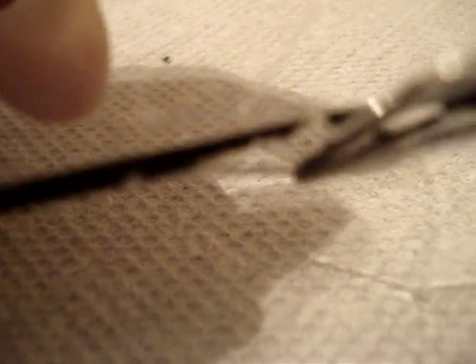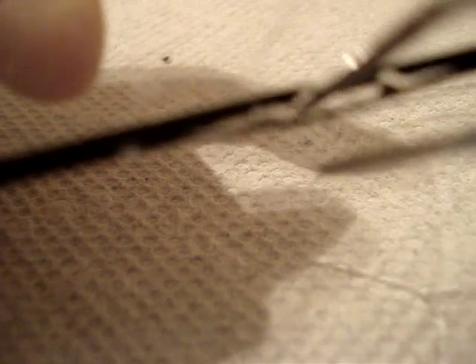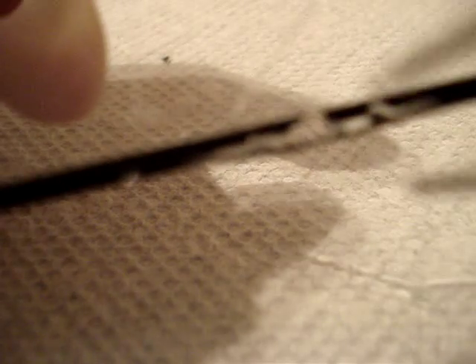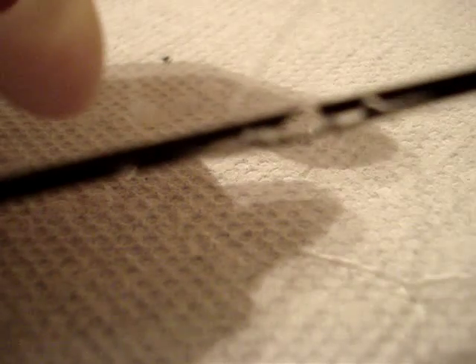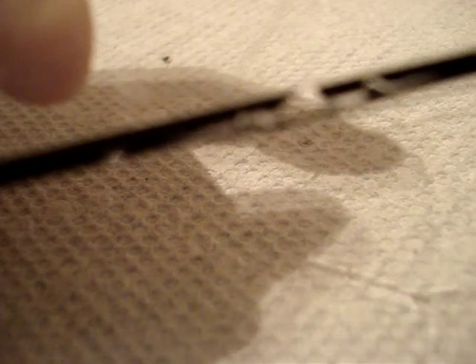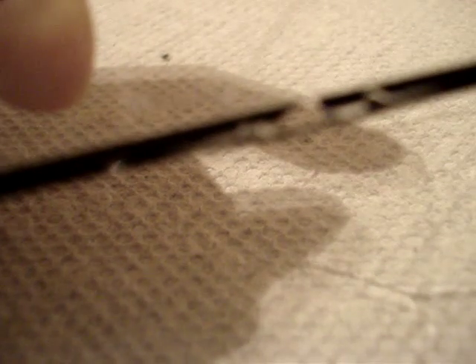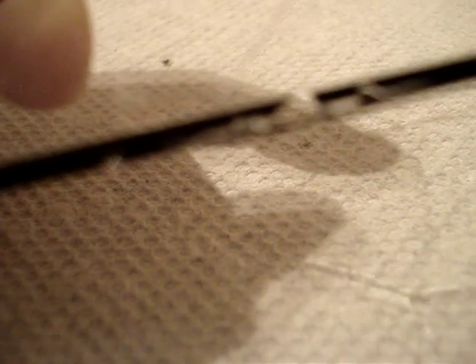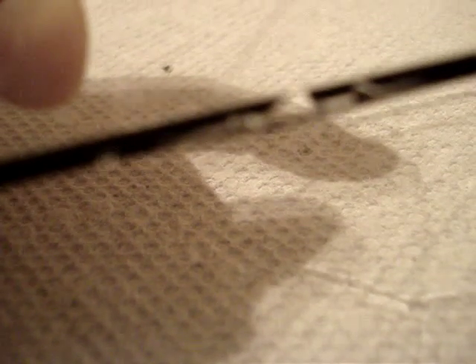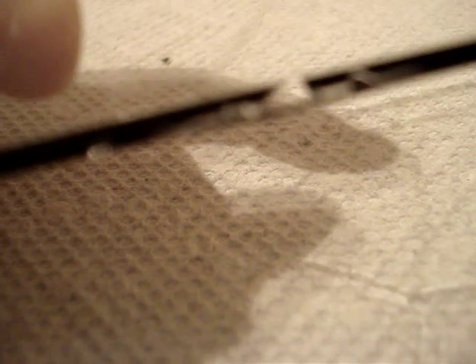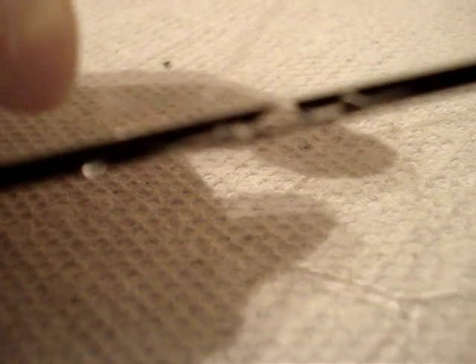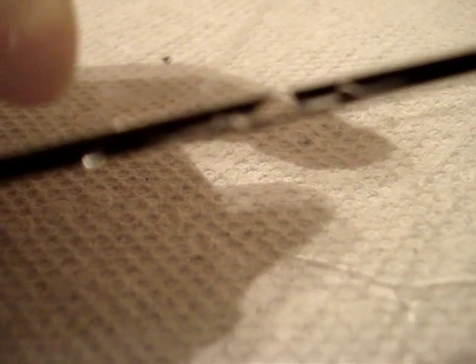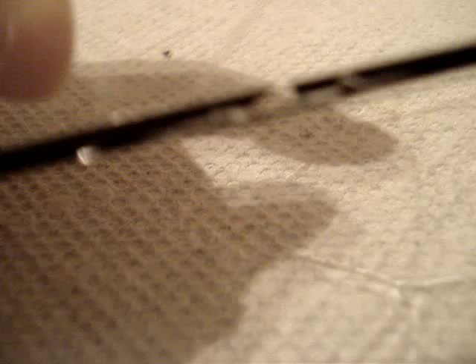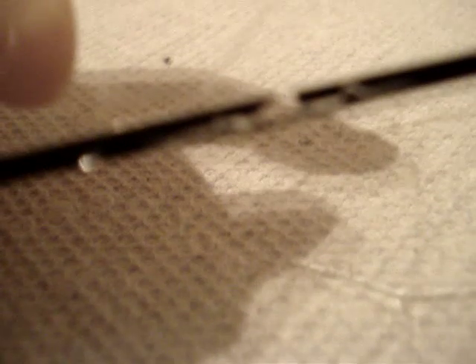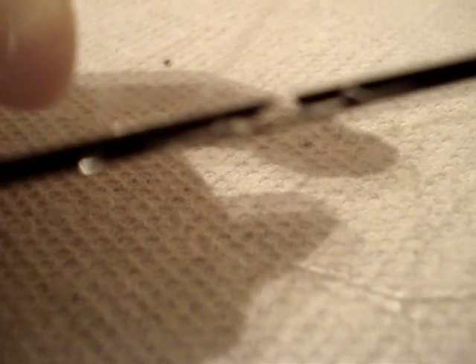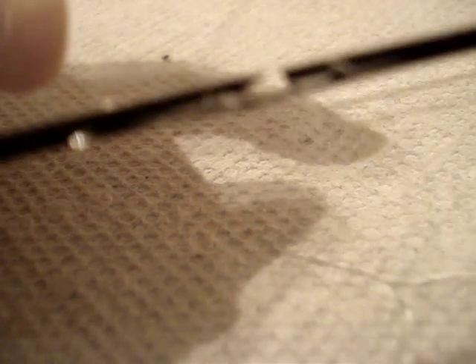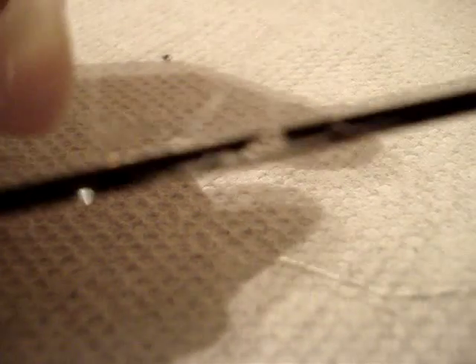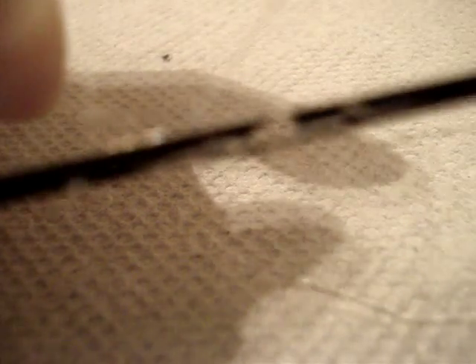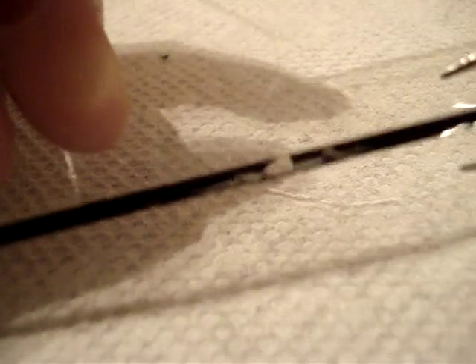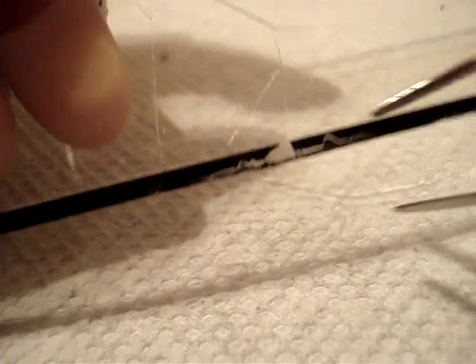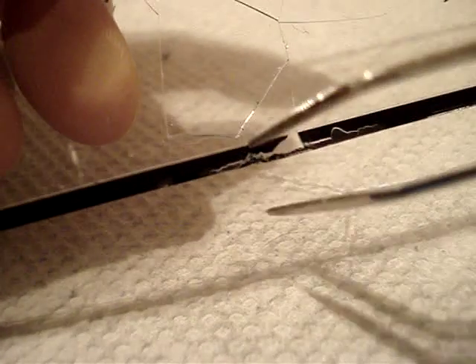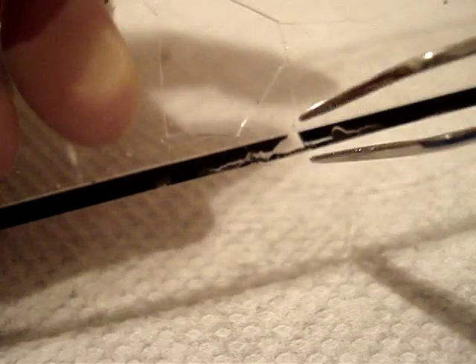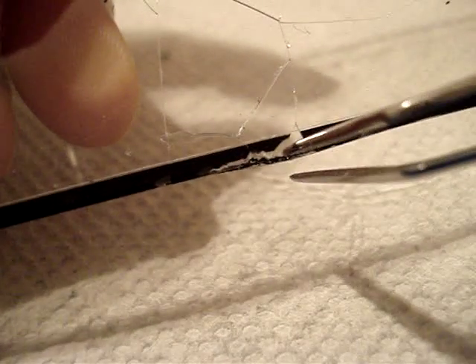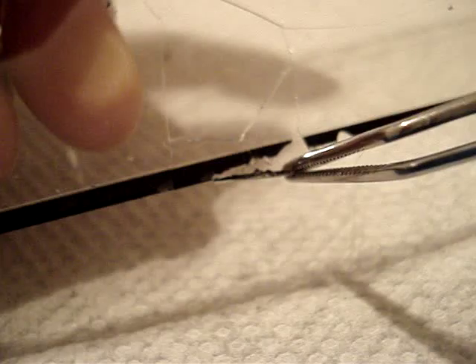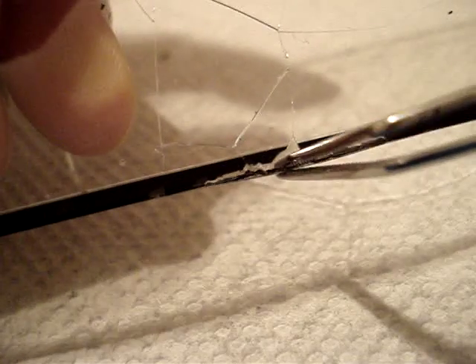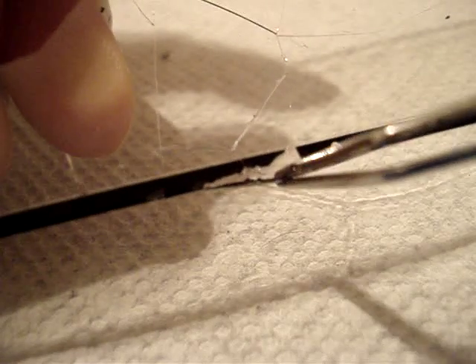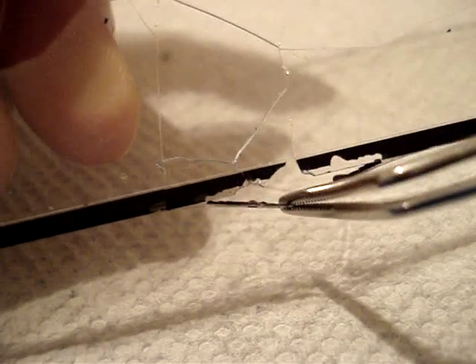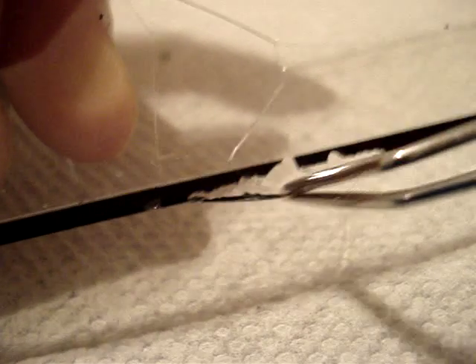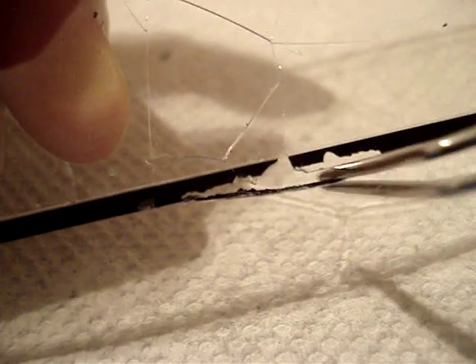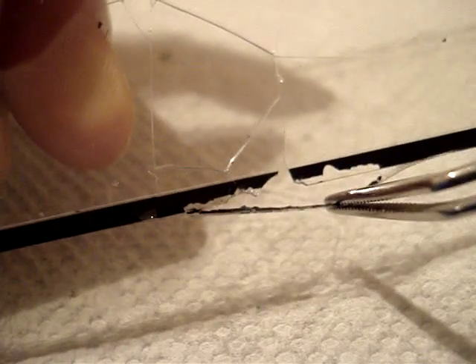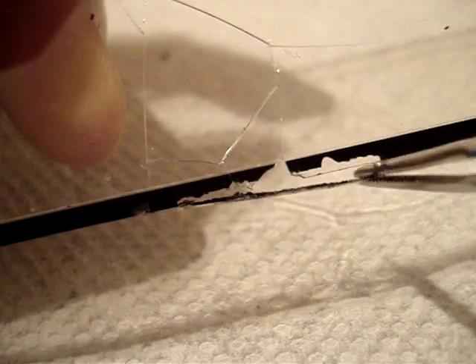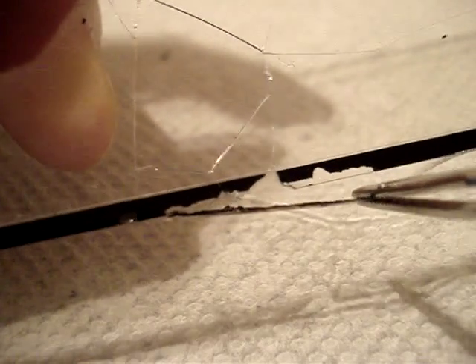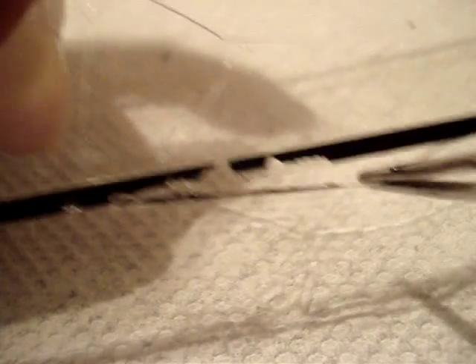My camera won't focus. It's not focusing. Oh, there we go. It's all the way around the edge.